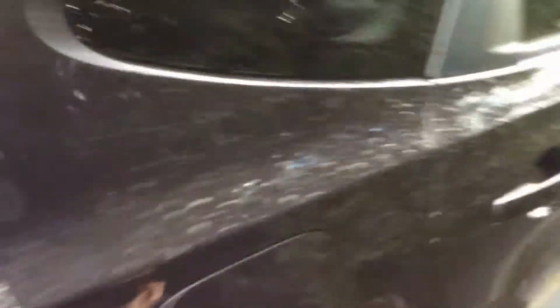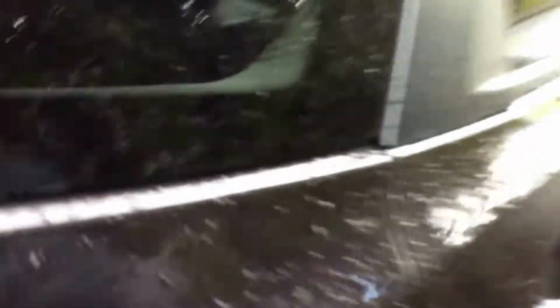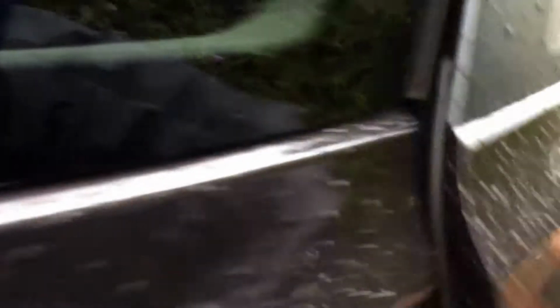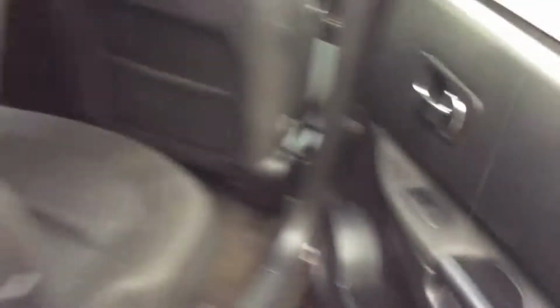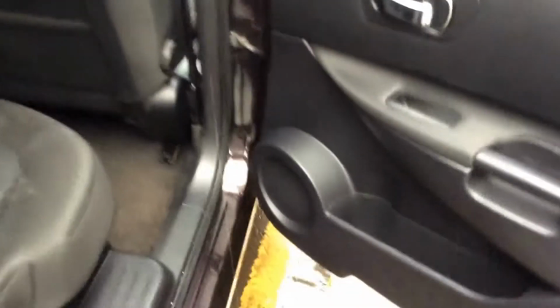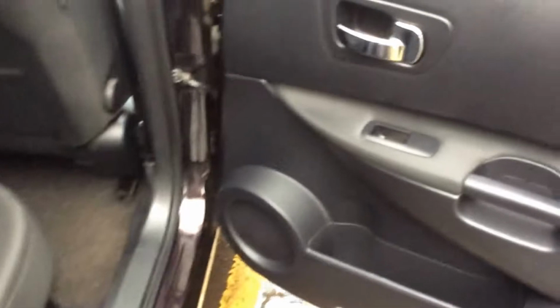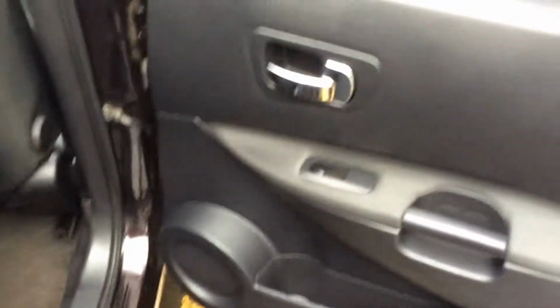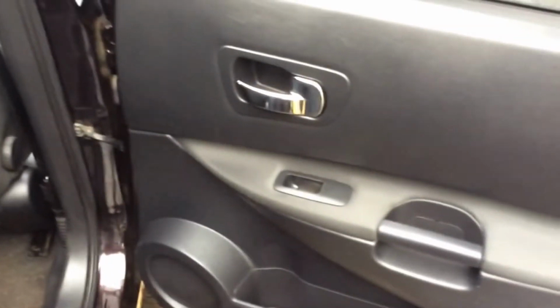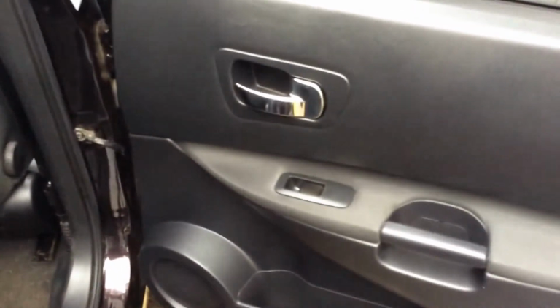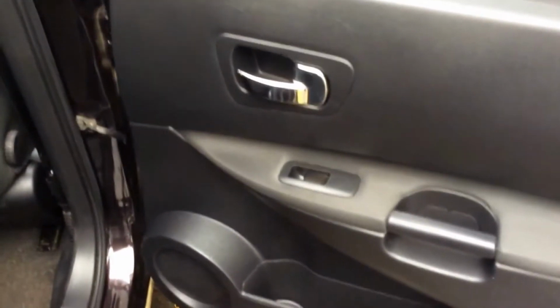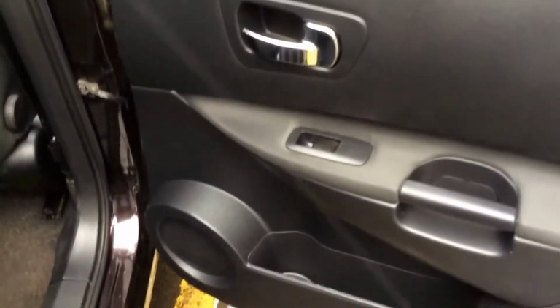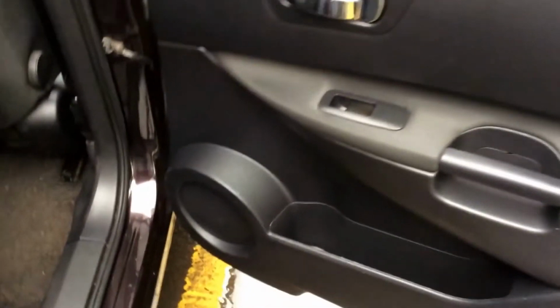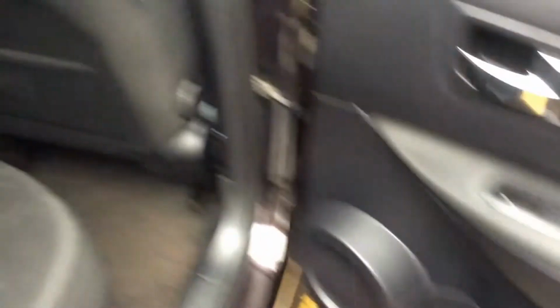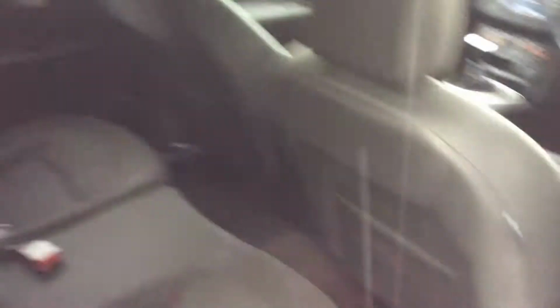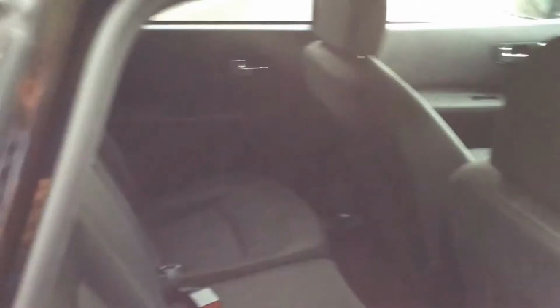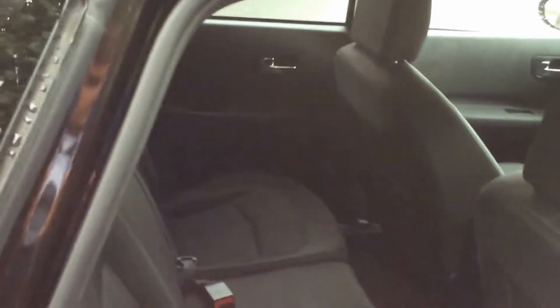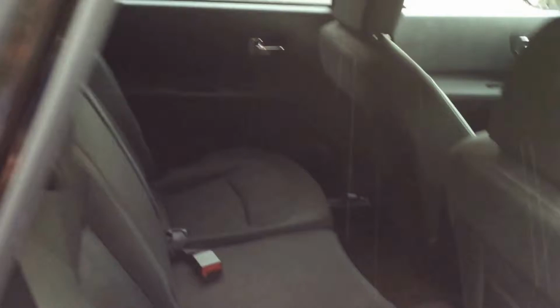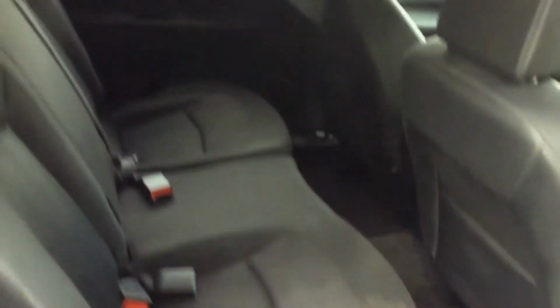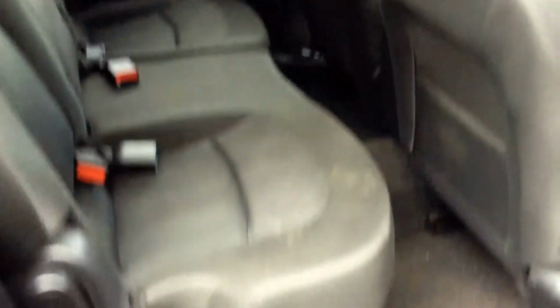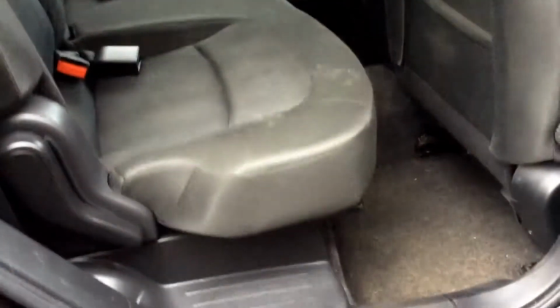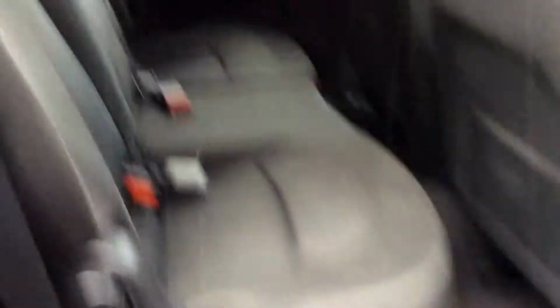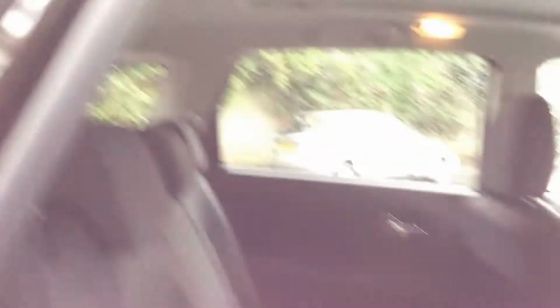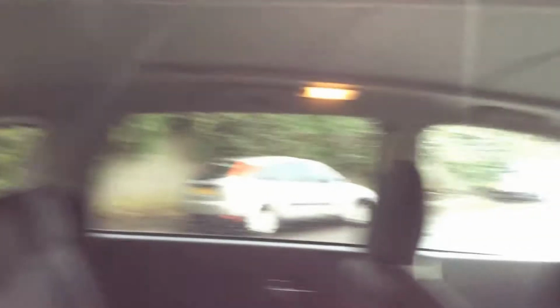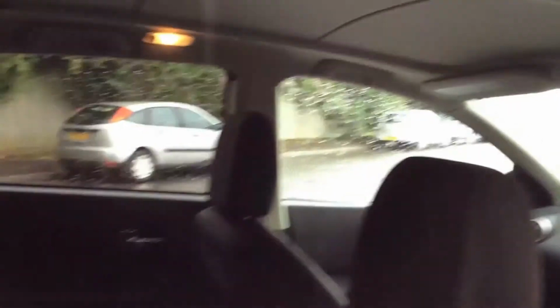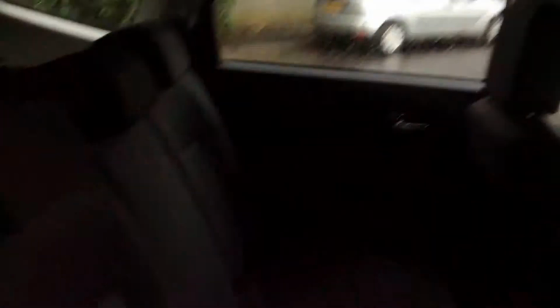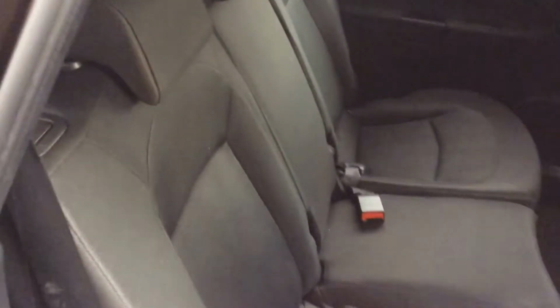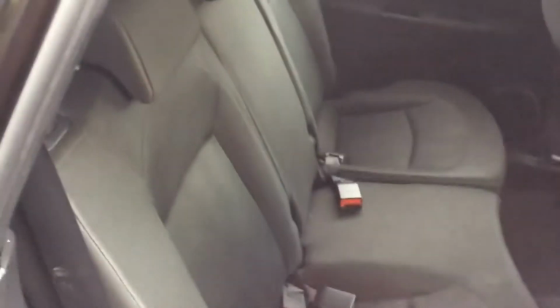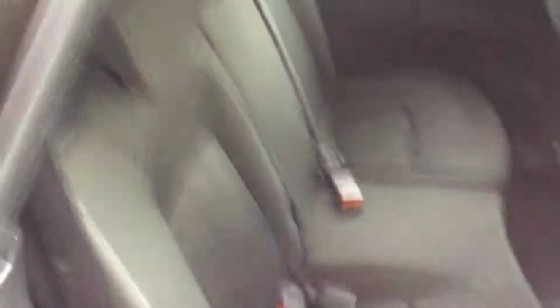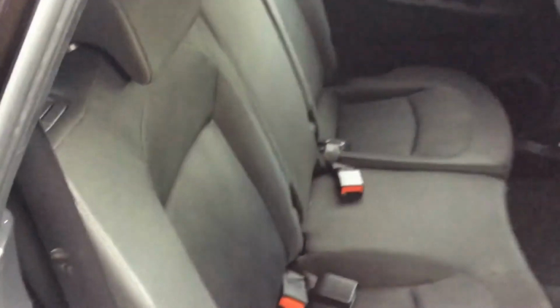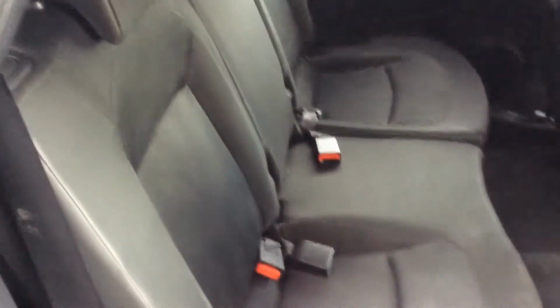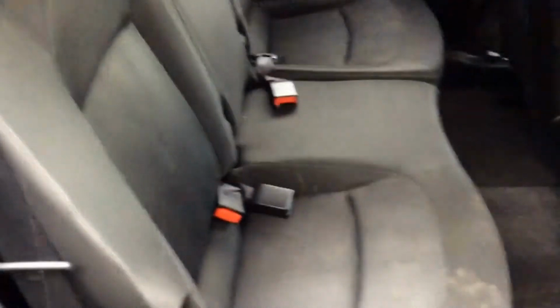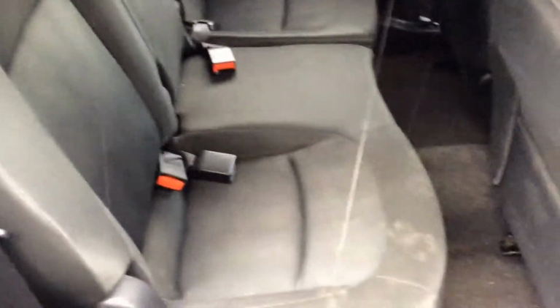Opening the door to the back of the vehicle, you can see they come with chrome finished handles, electric windows and audio speakers in both doors. And the seats are finished in black graphite cloth which you can see is in very good condition.